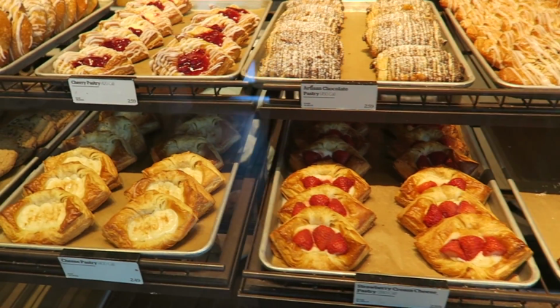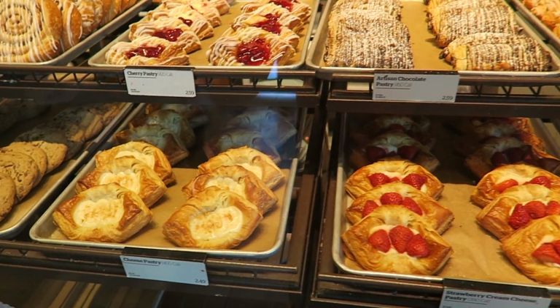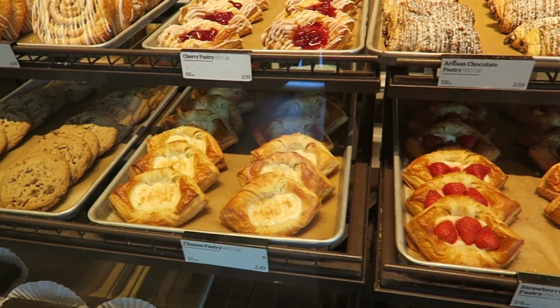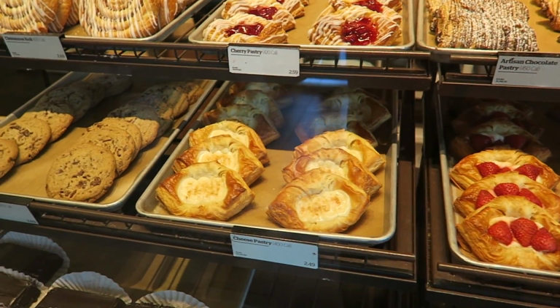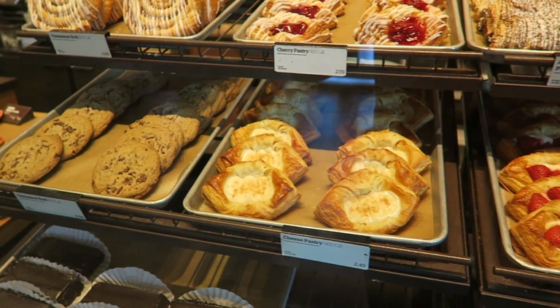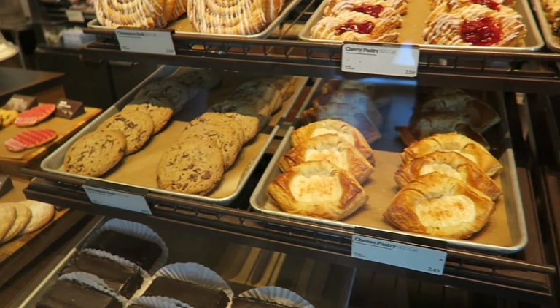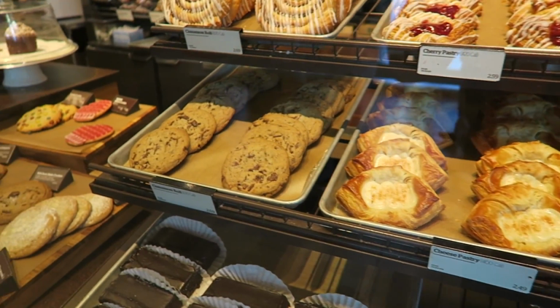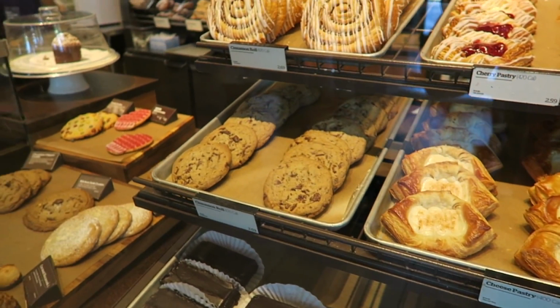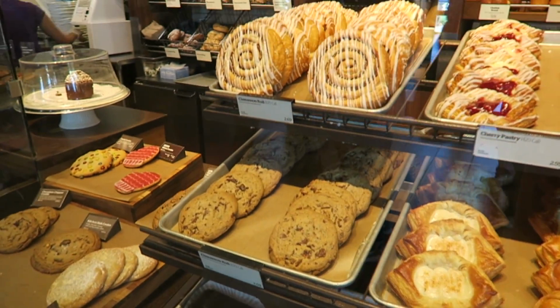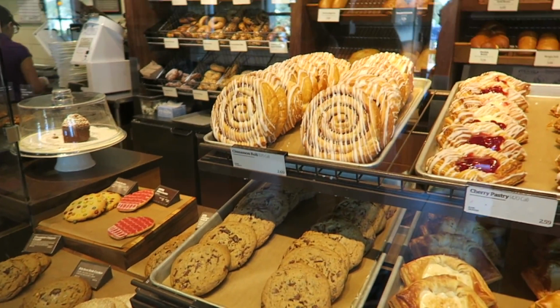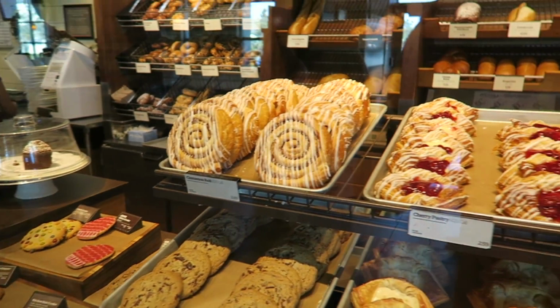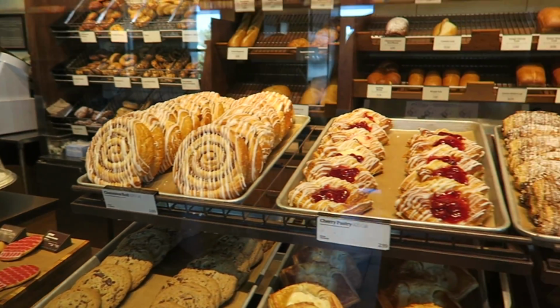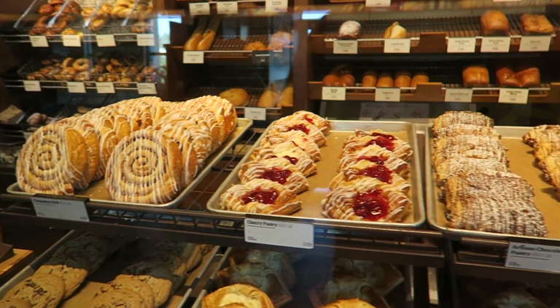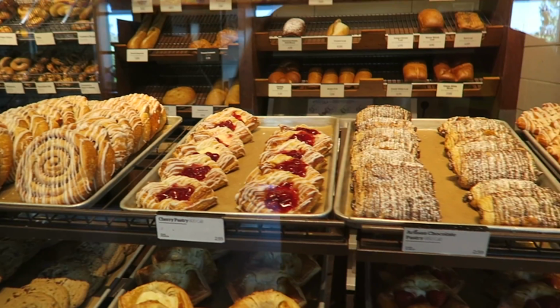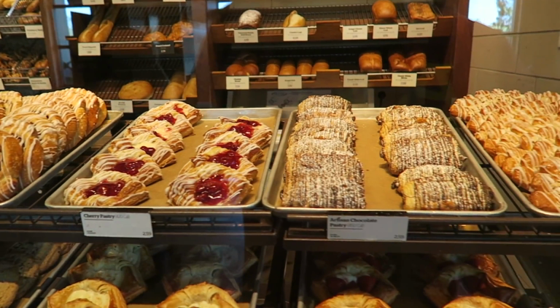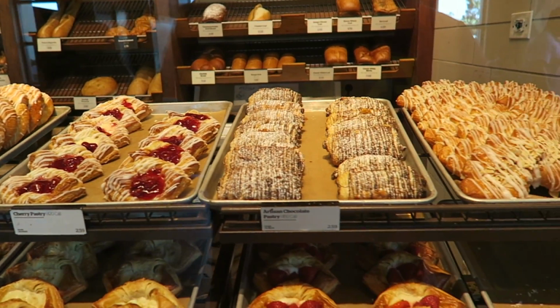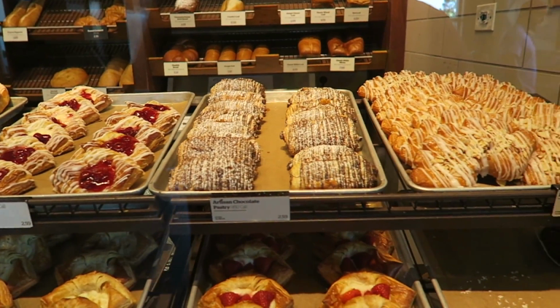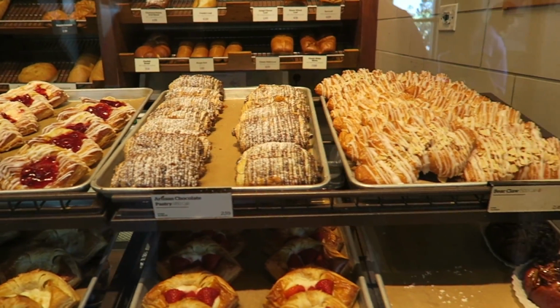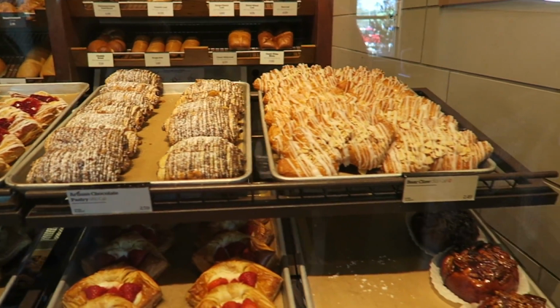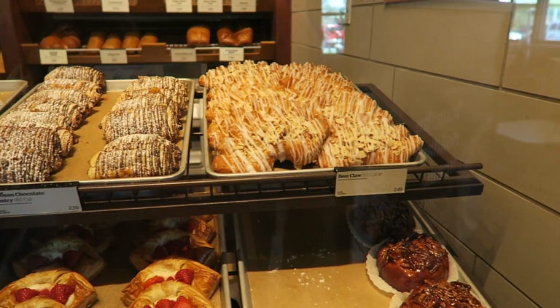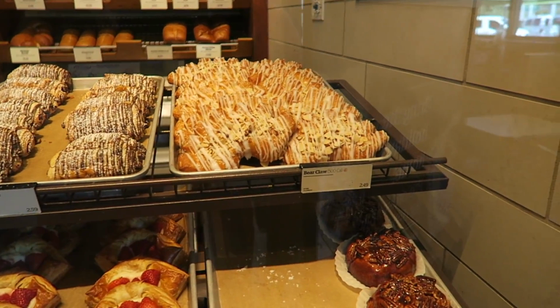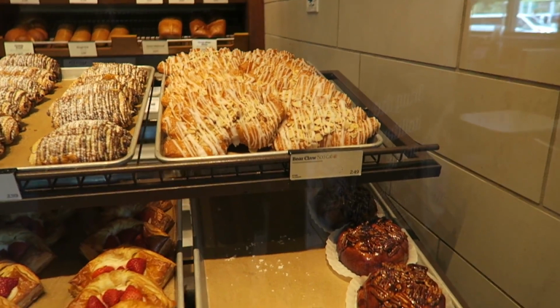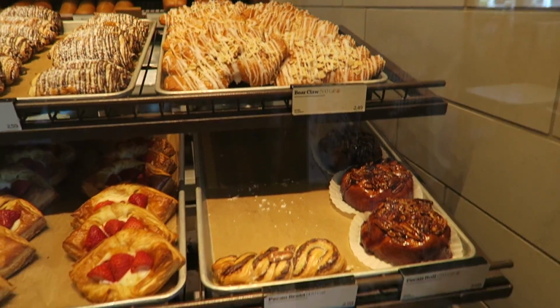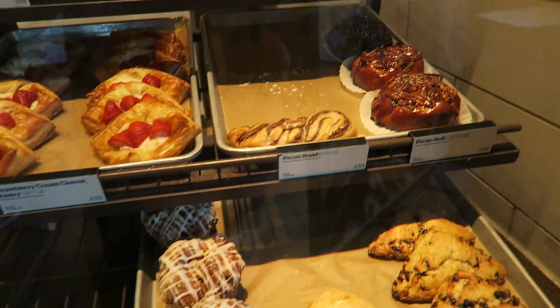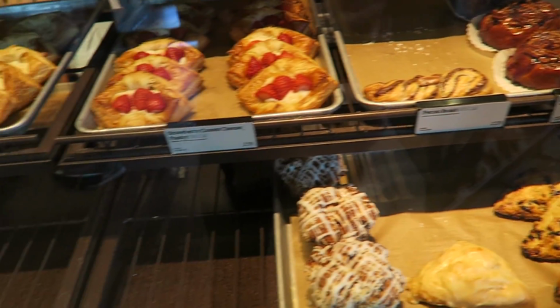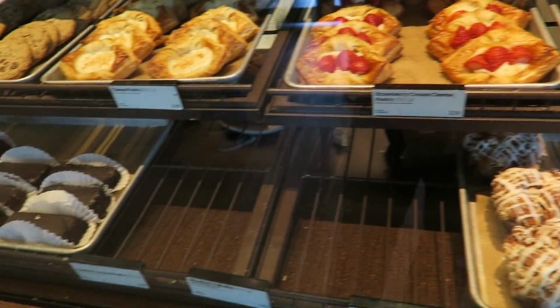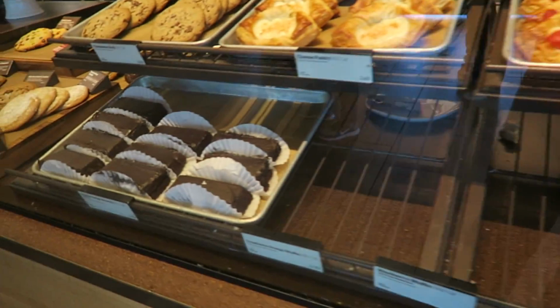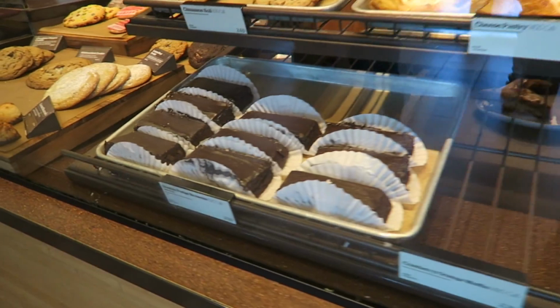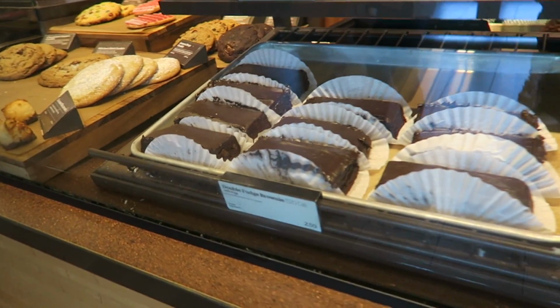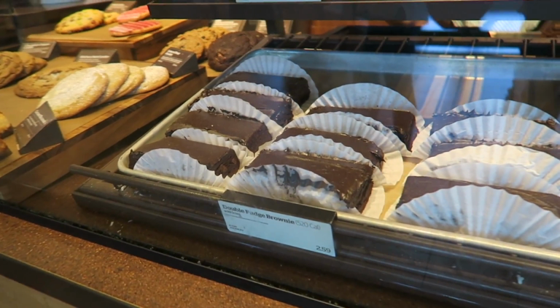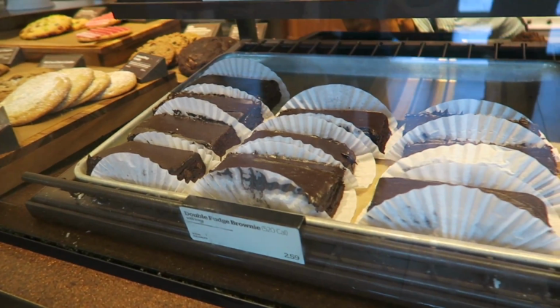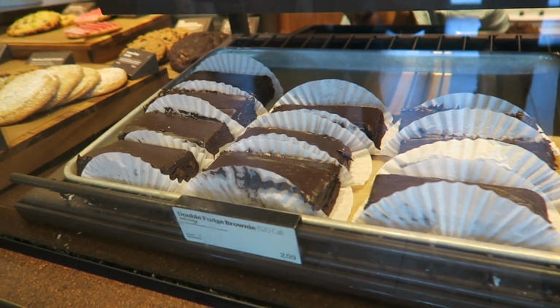Look at these: cheese pastries, cookies, cinnamon rolls, apples. Wow. Asian chocolate, bear claw, double fudge brownie.